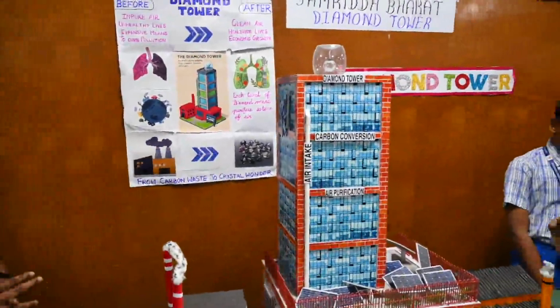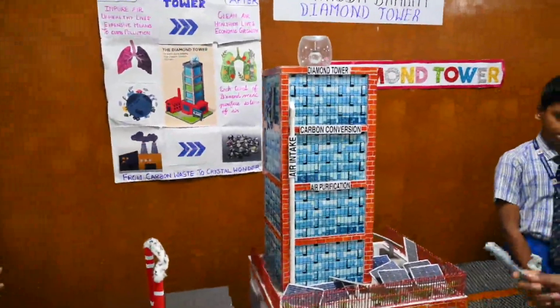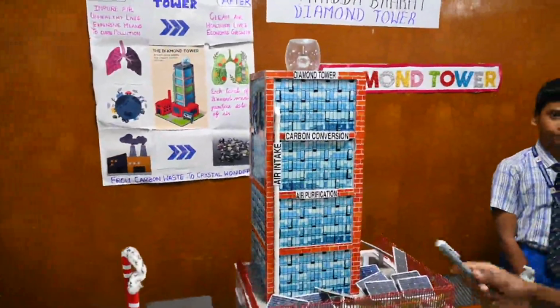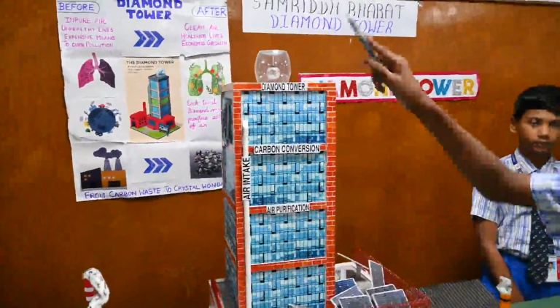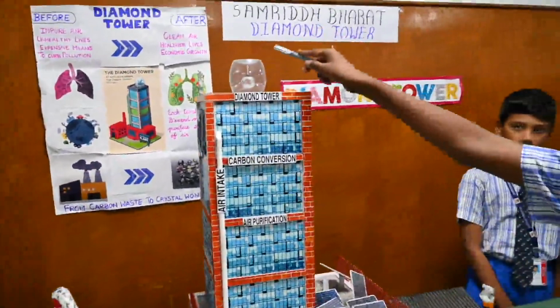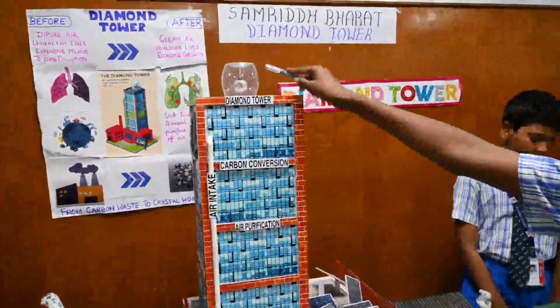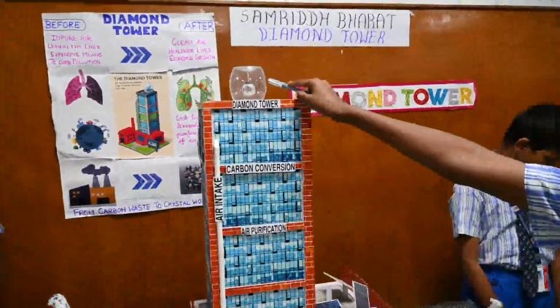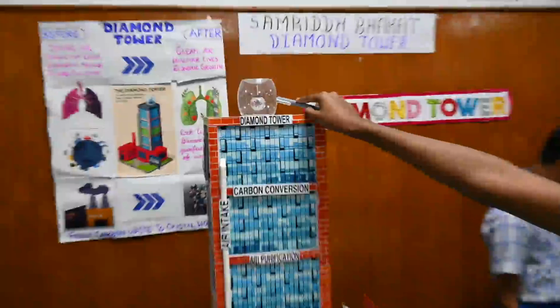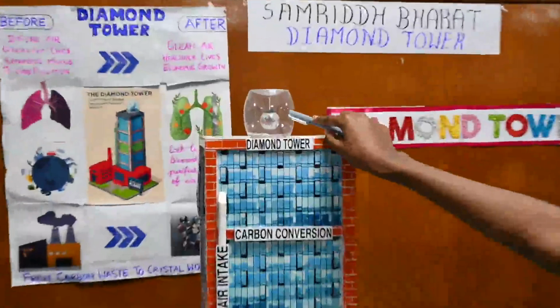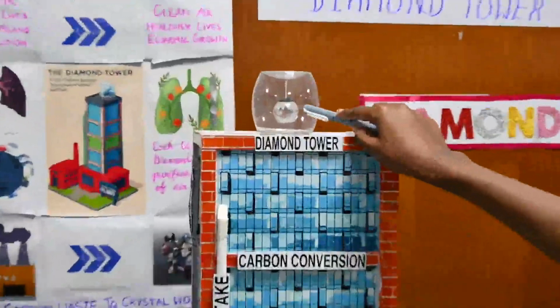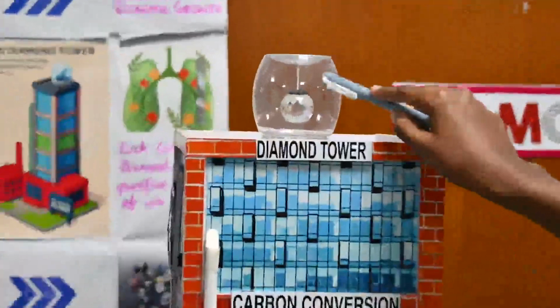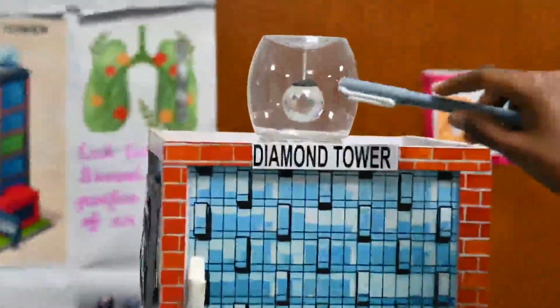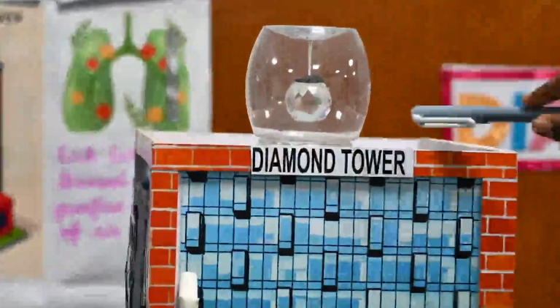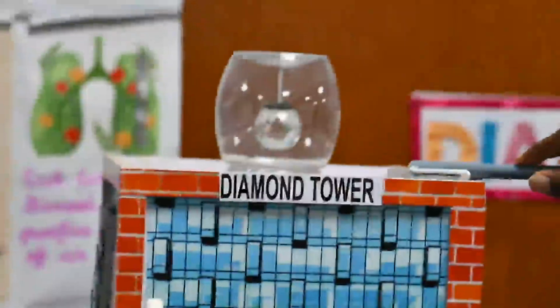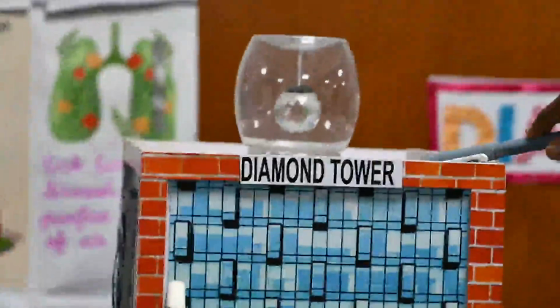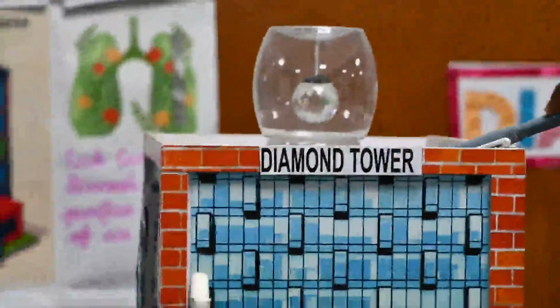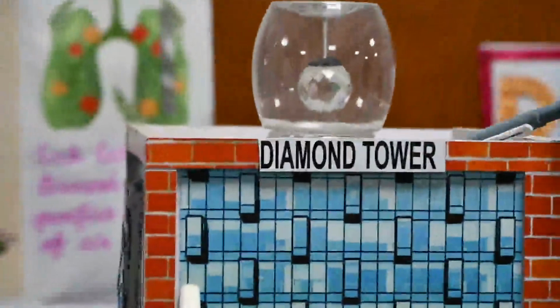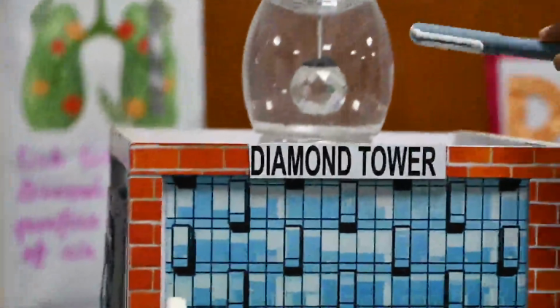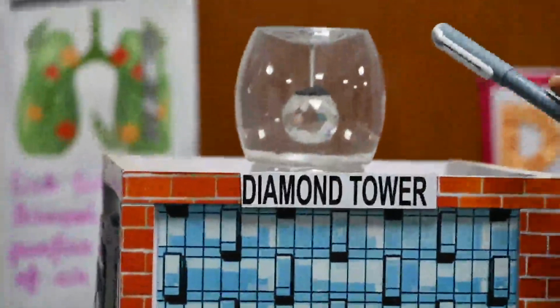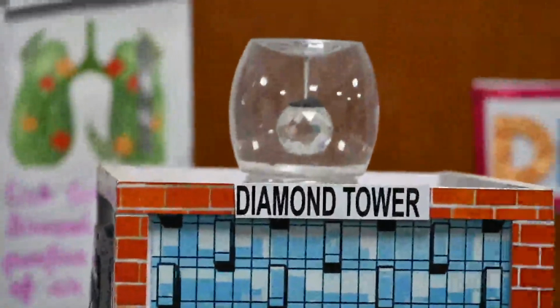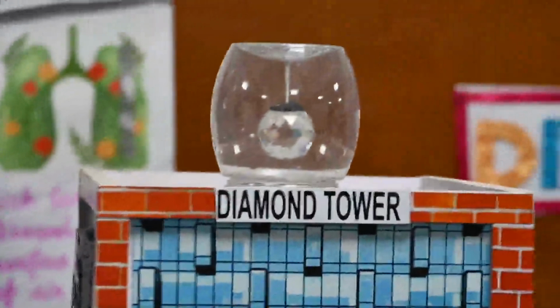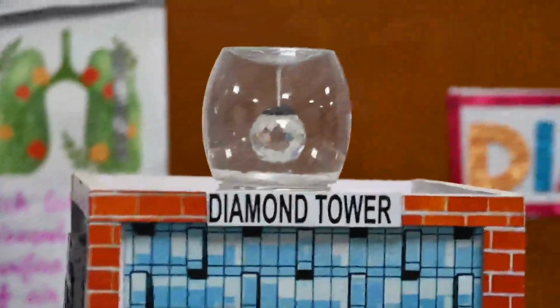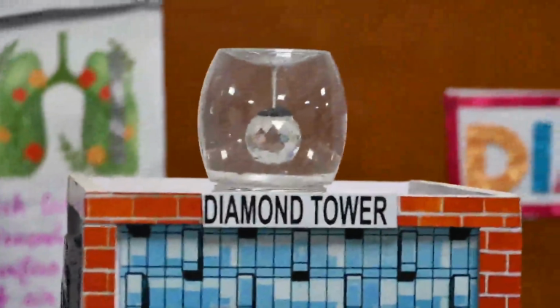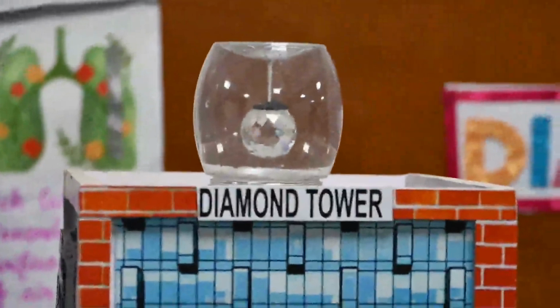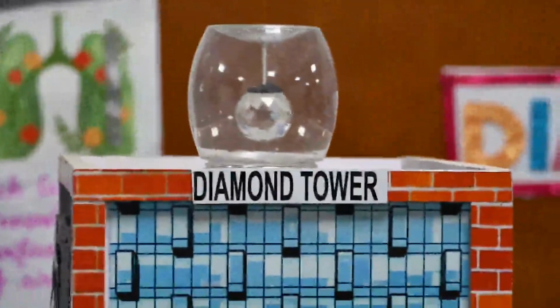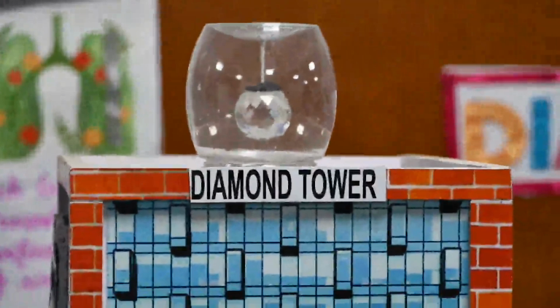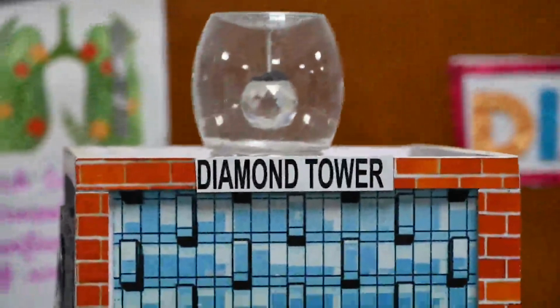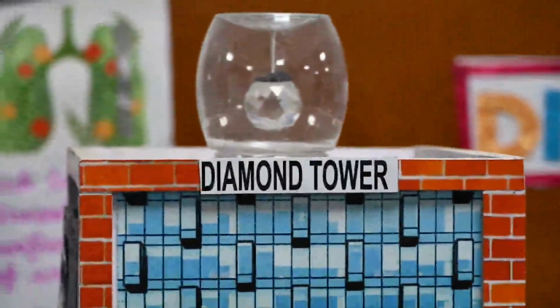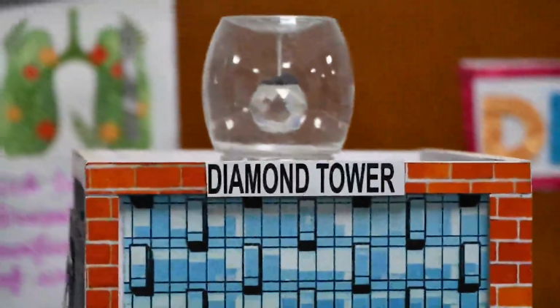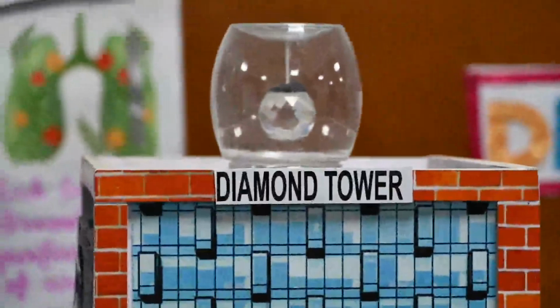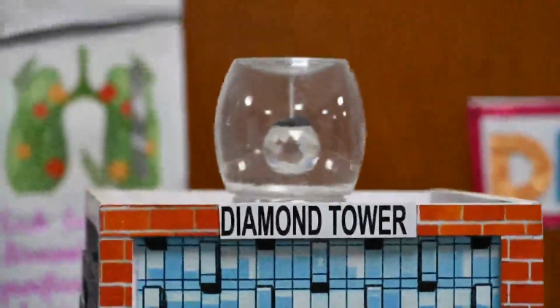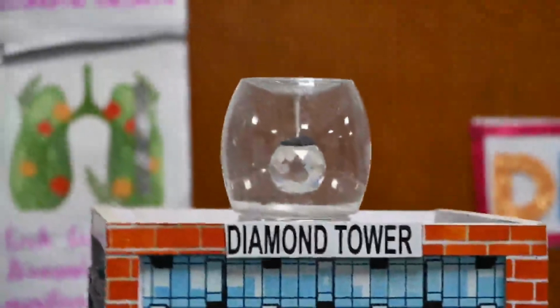Diamond display dome: the diamonds are collected and displayed at the top of the tower in a clear dome, to remind us that even pollution can be transformed into something valuable.